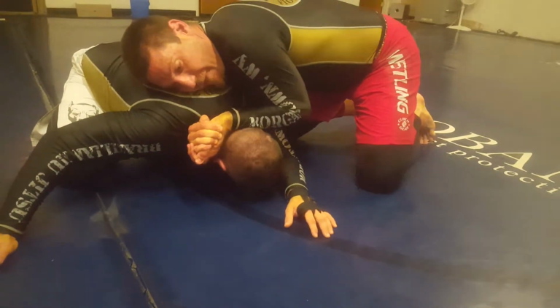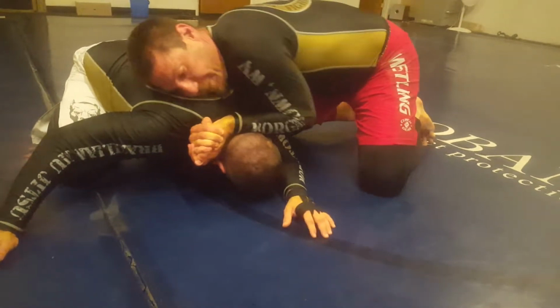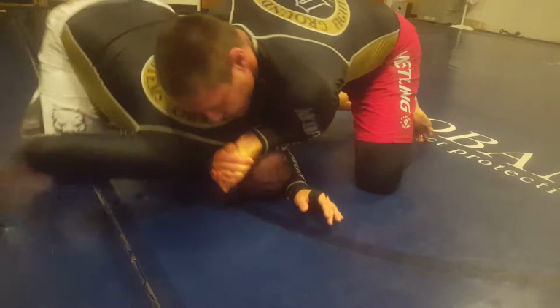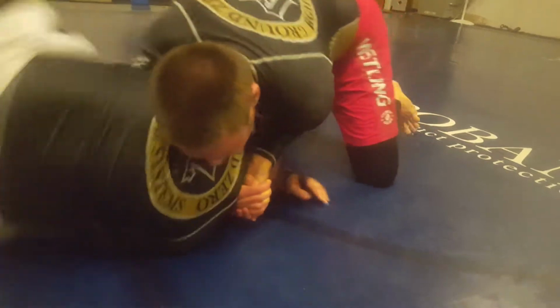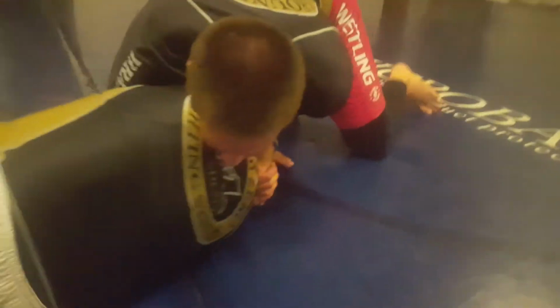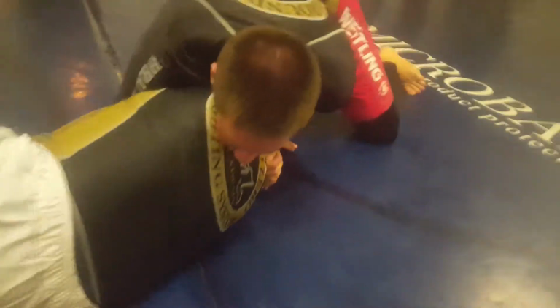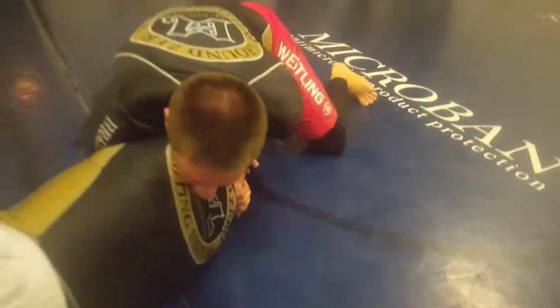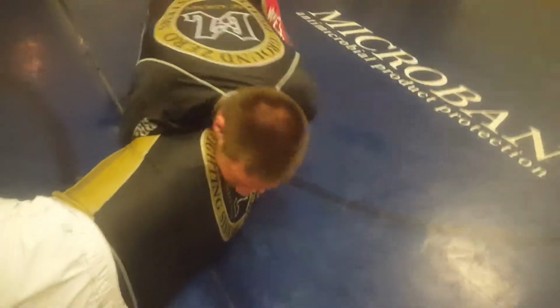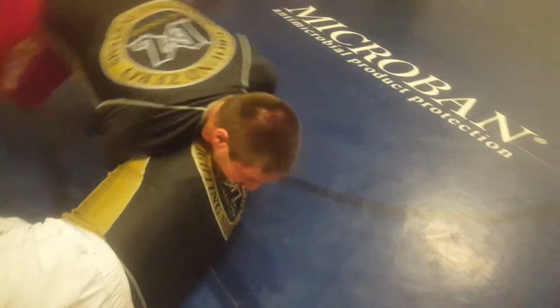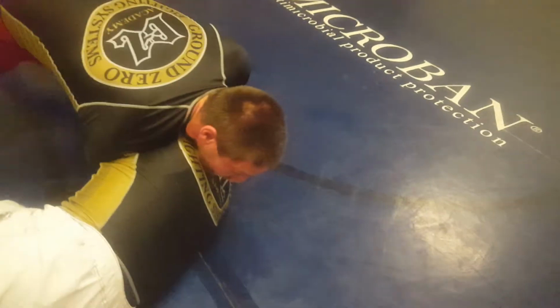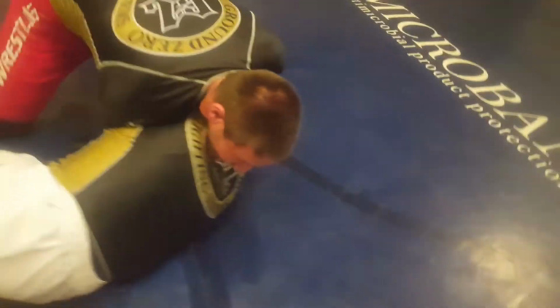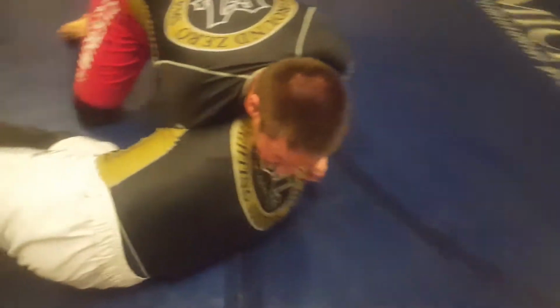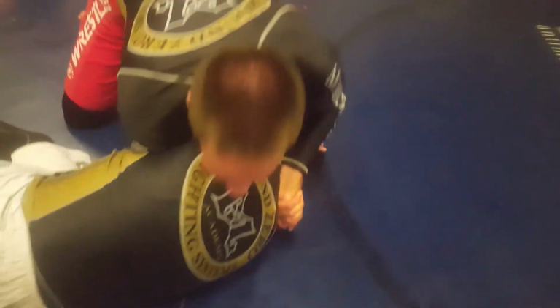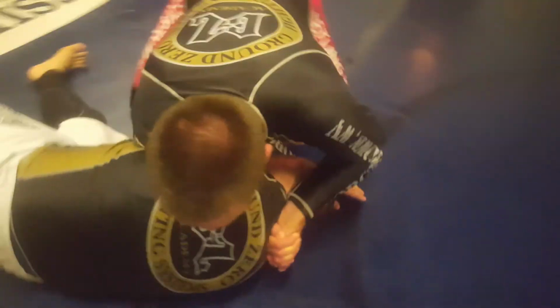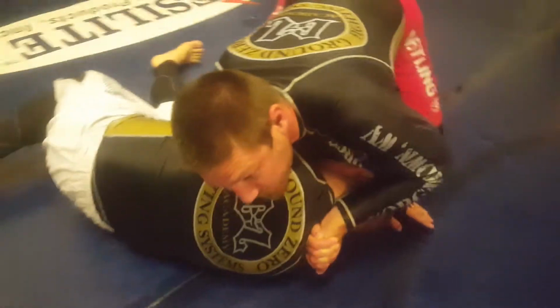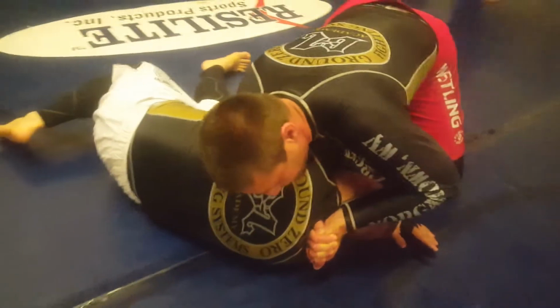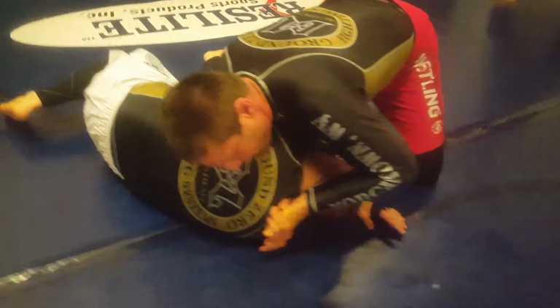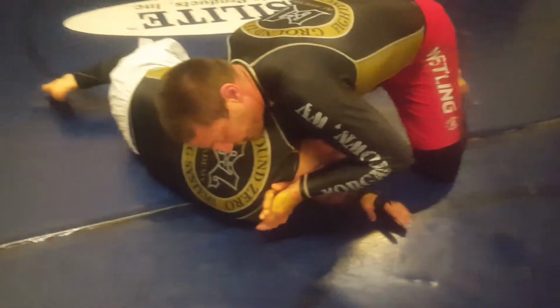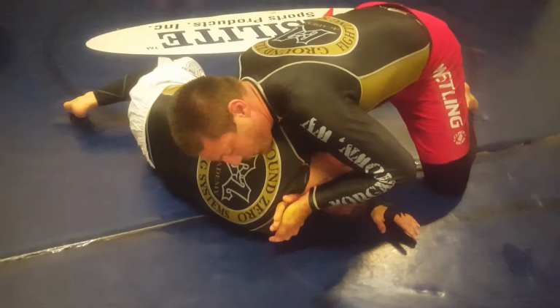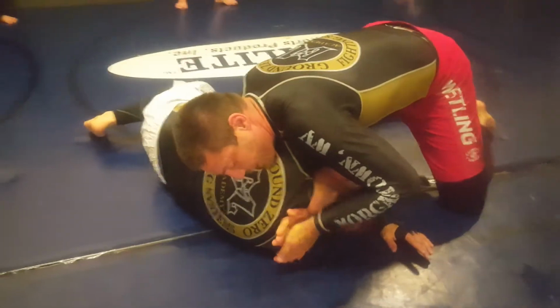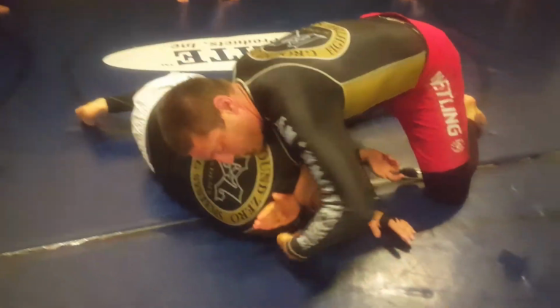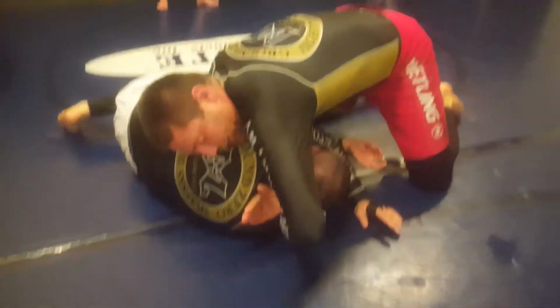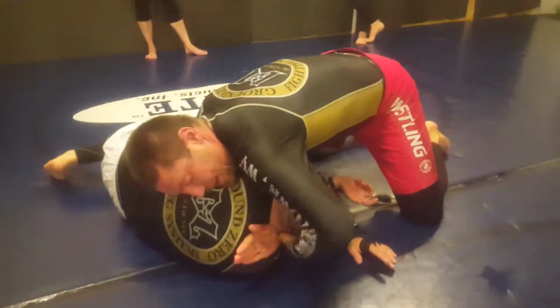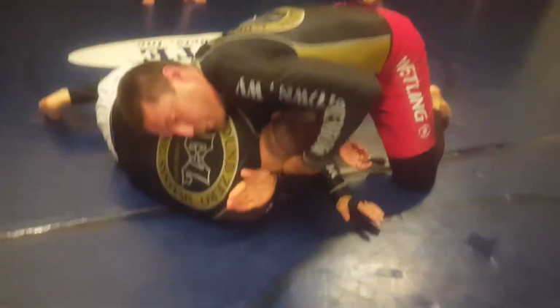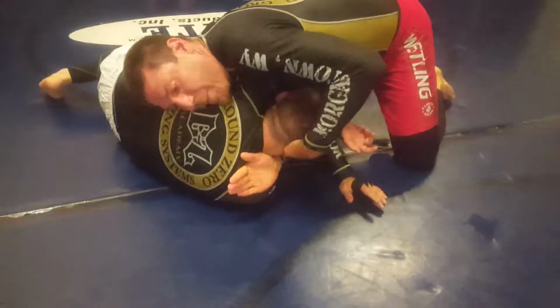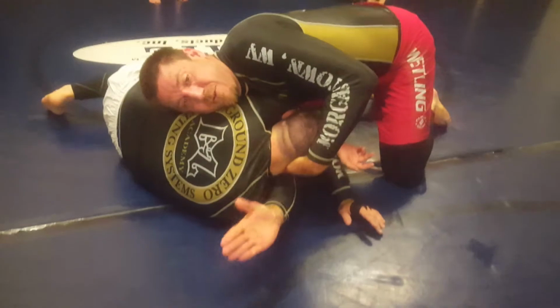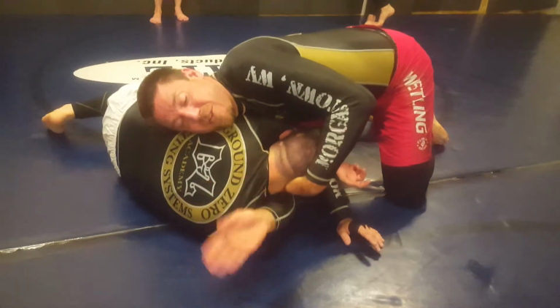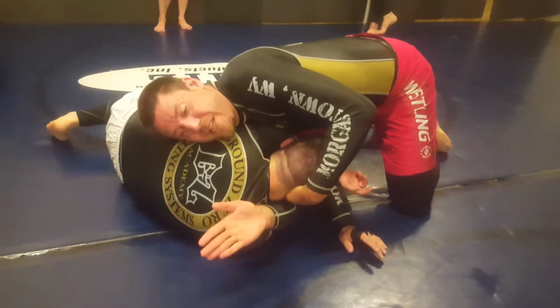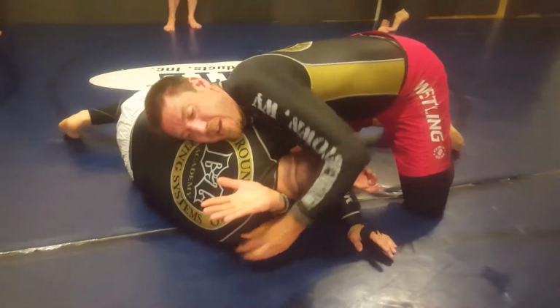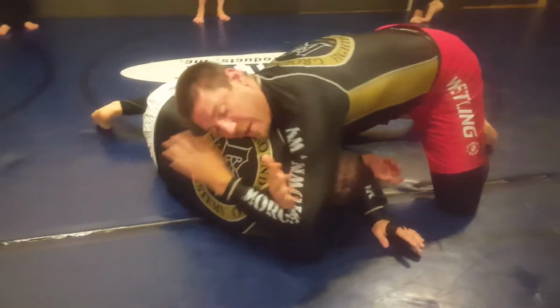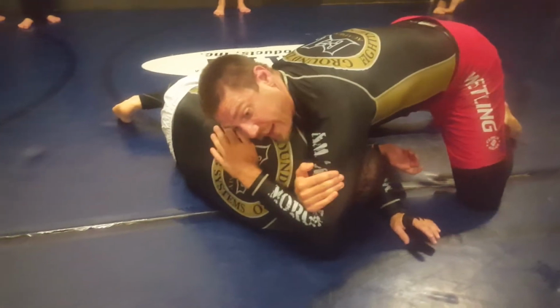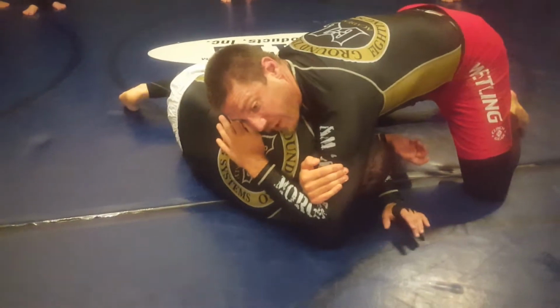From the baseball type choke, we dump. When they land, we're going to keep them on their side, keeping our pressure heavy. Come in front. To get the Morse grip, I'm going to grab the ear, pull up, driving the shoulder deep, locking up my dars.